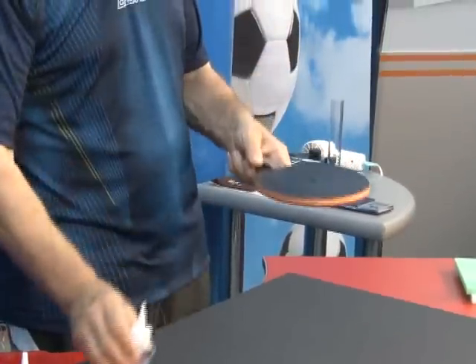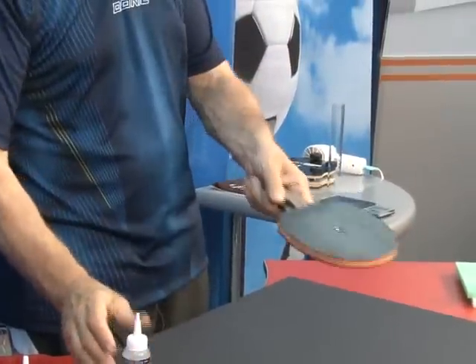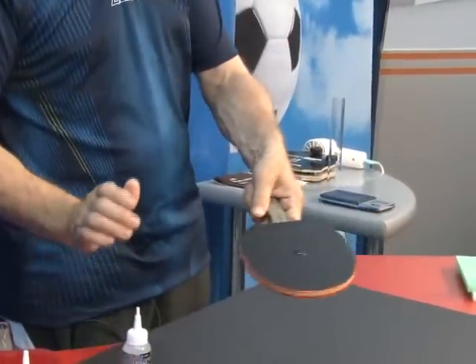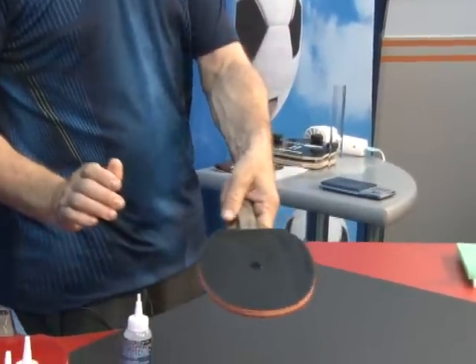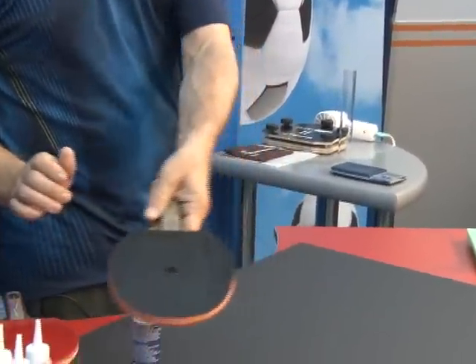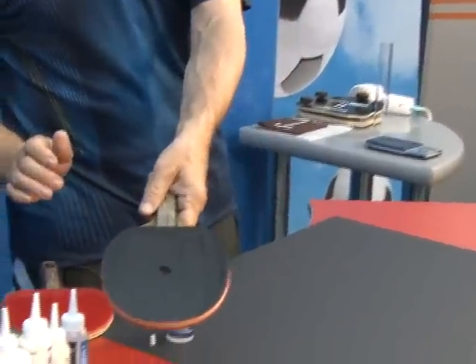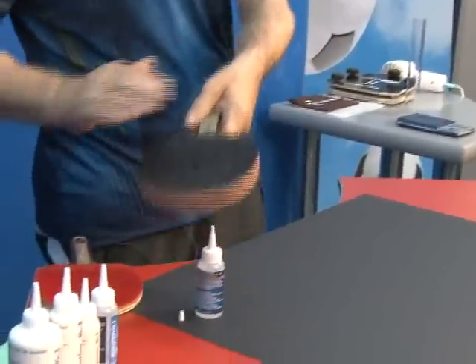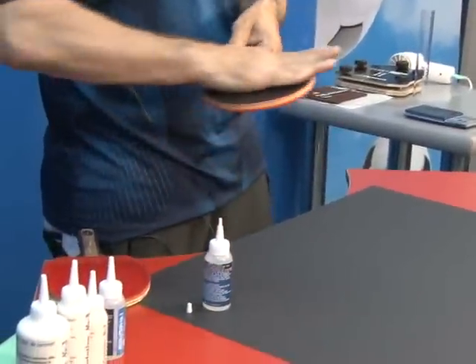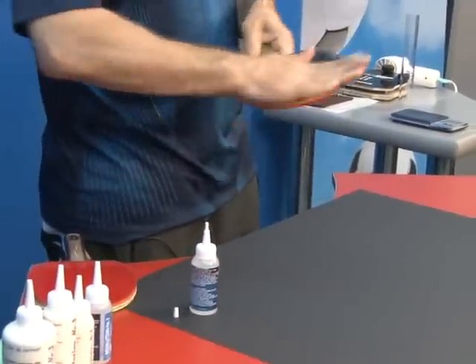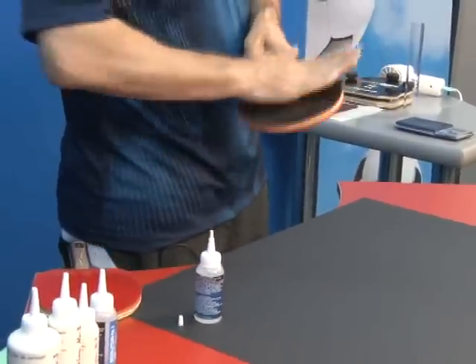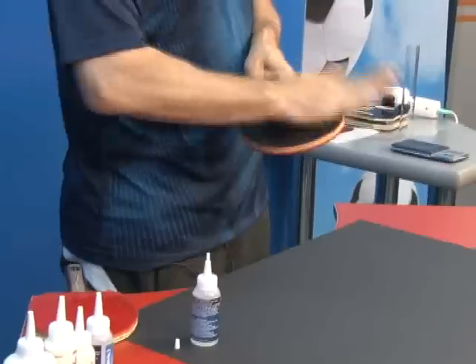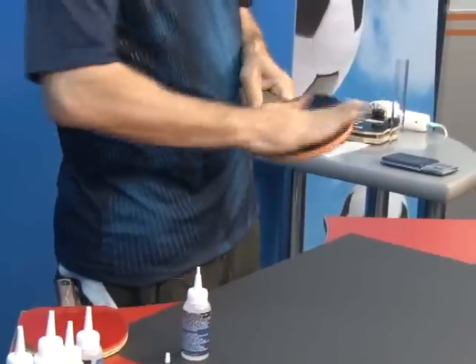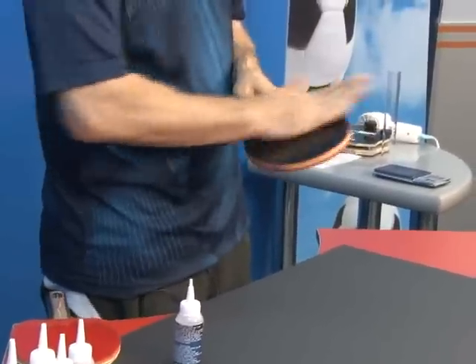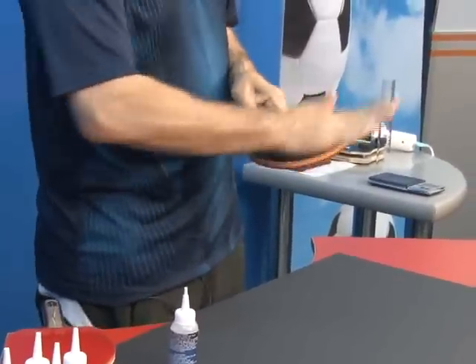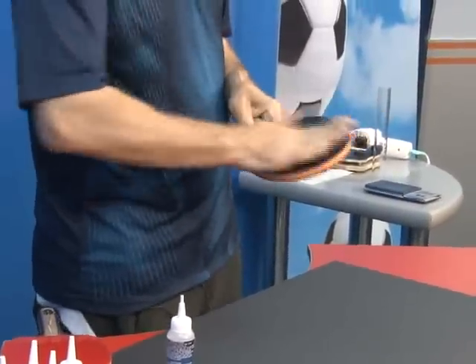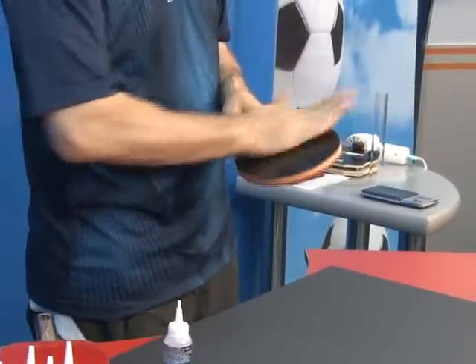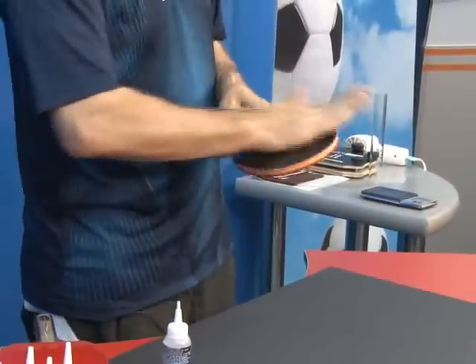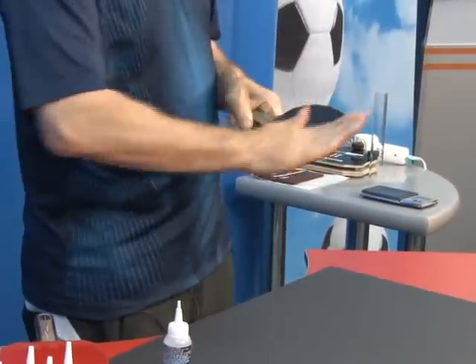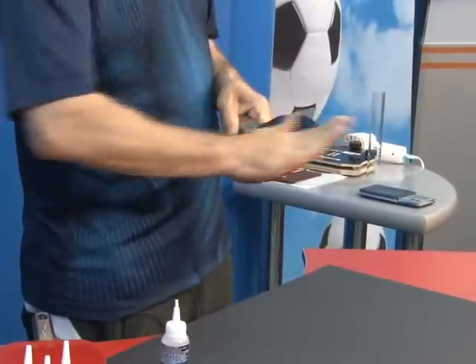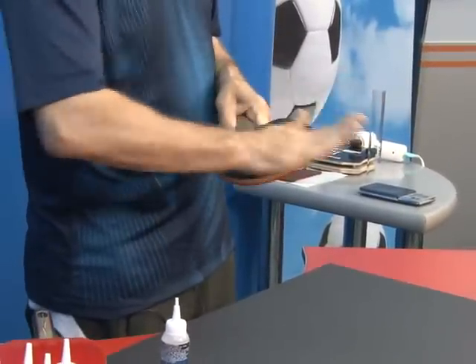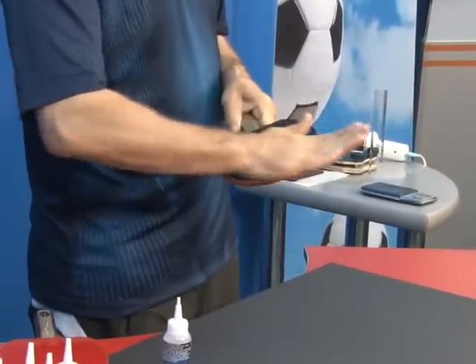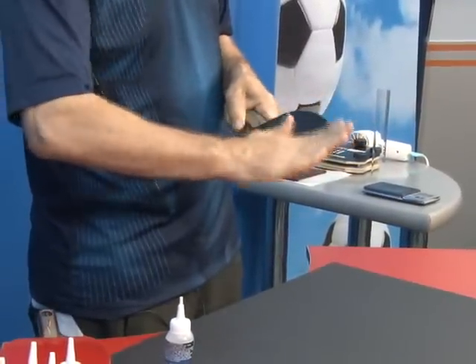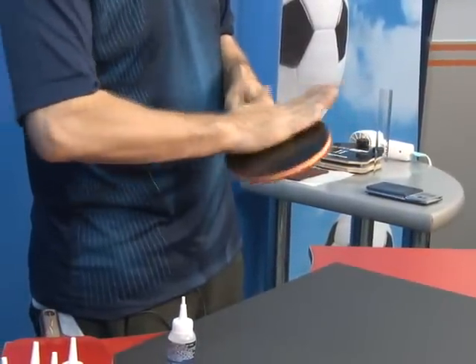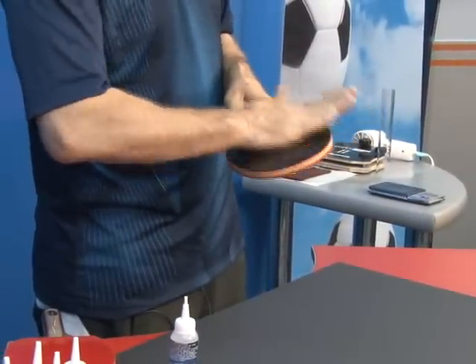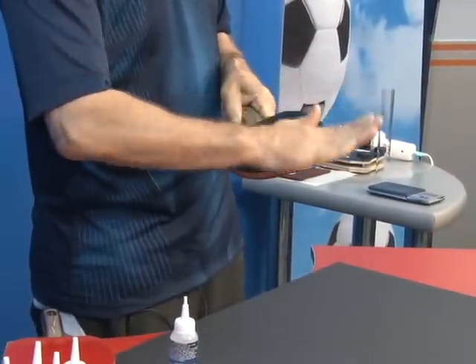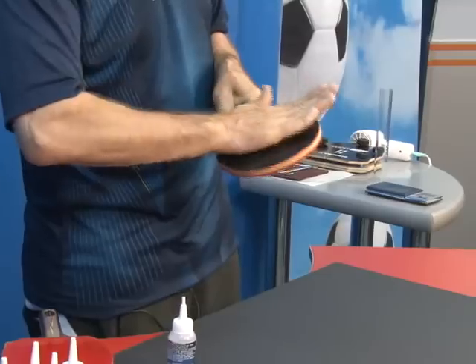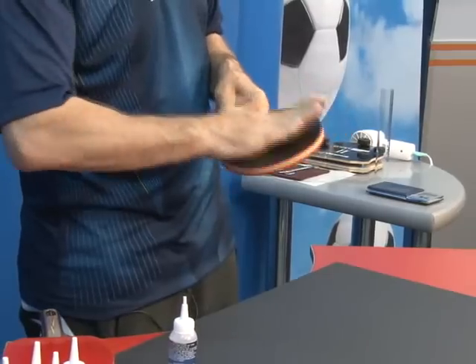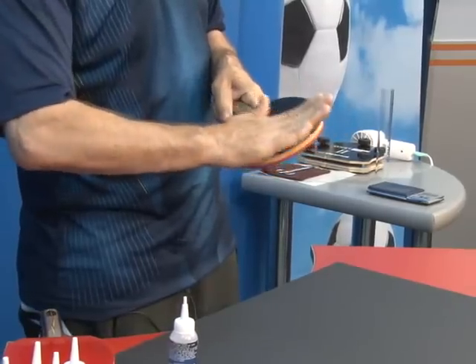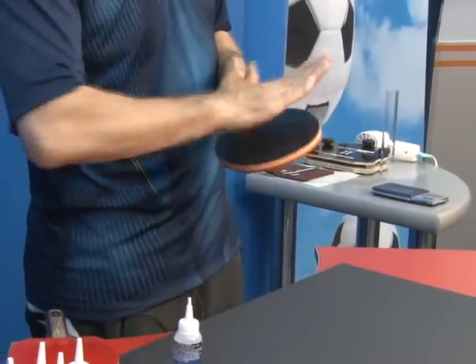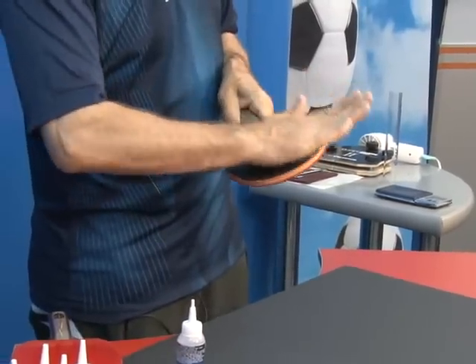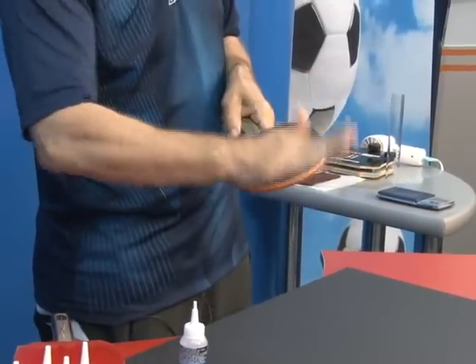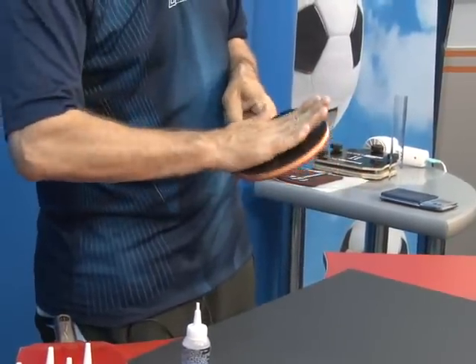Just two, three droplets on the rubber. And with your hand you perfectly clean the rubber. The other end is improved and maintained.